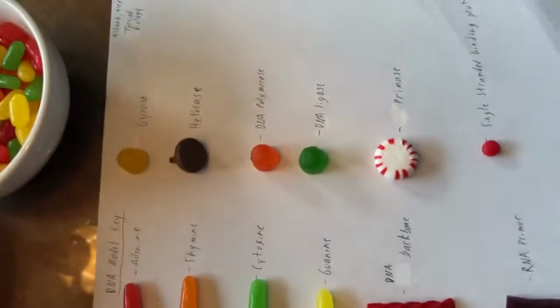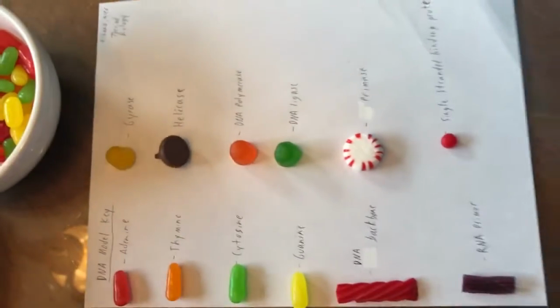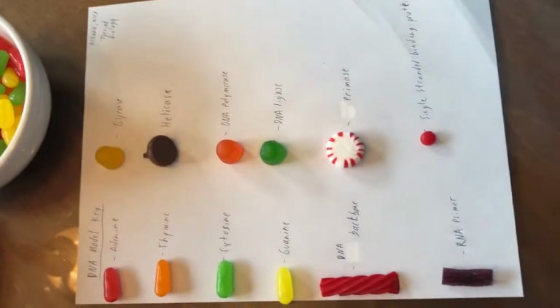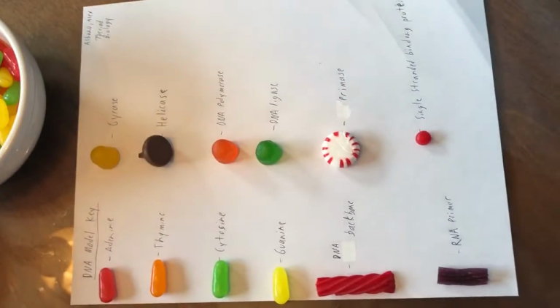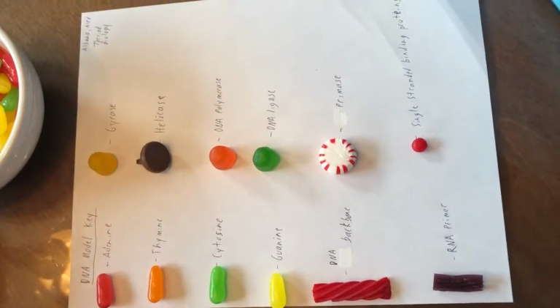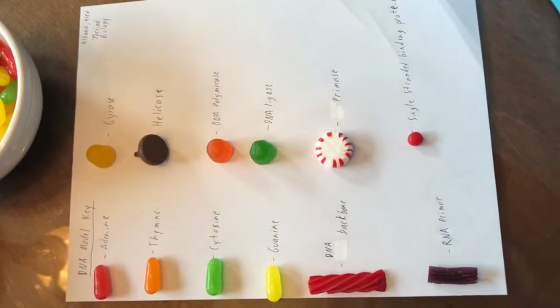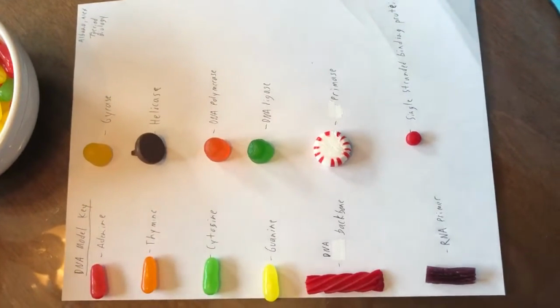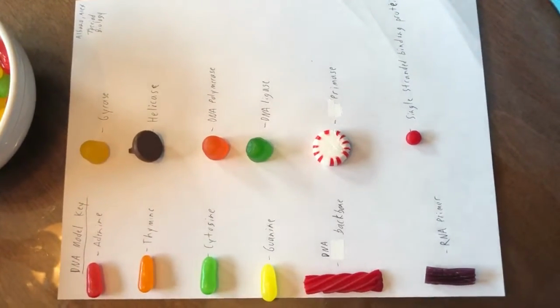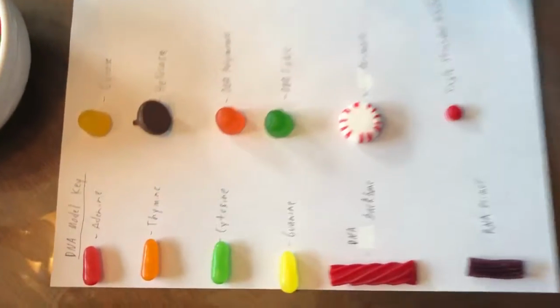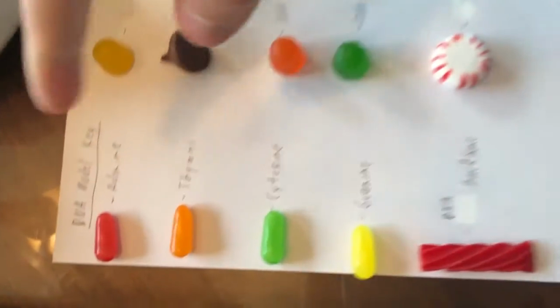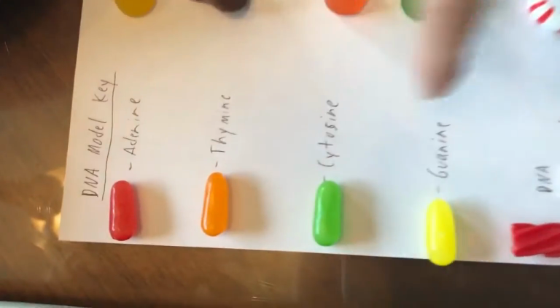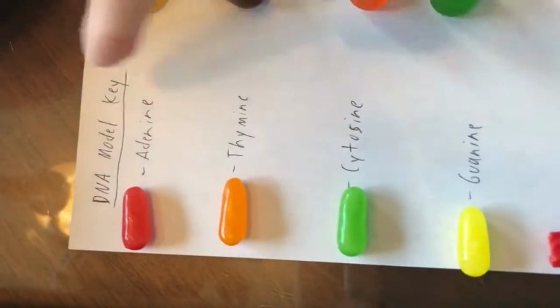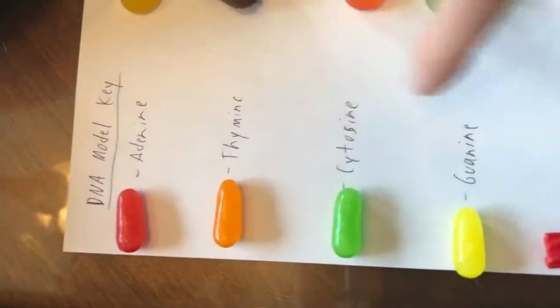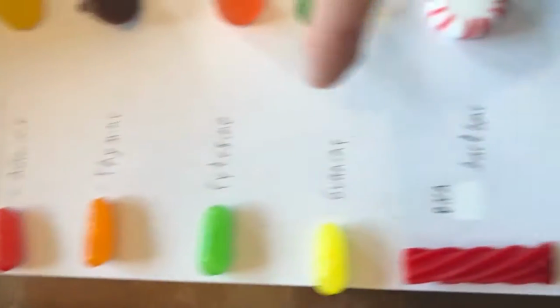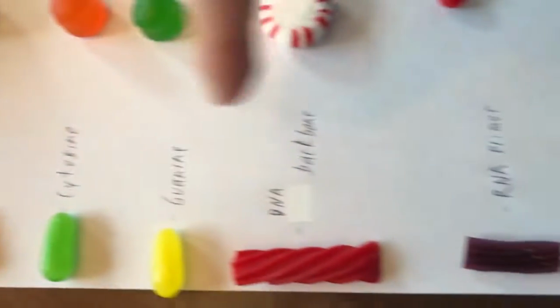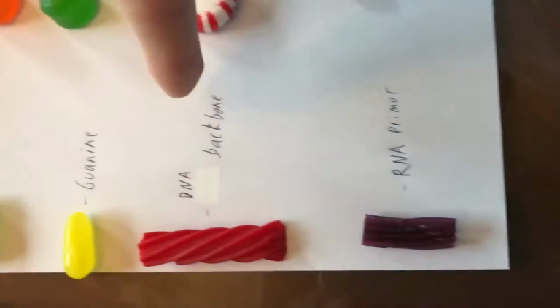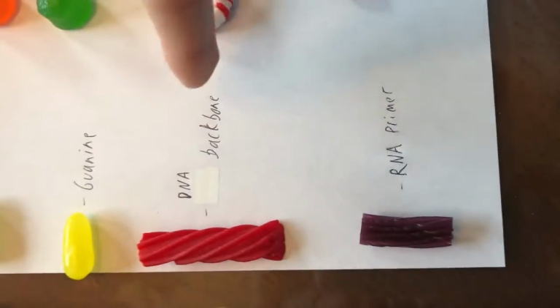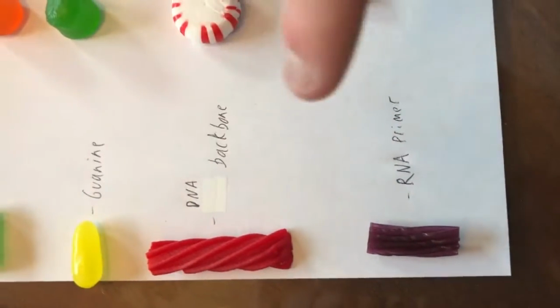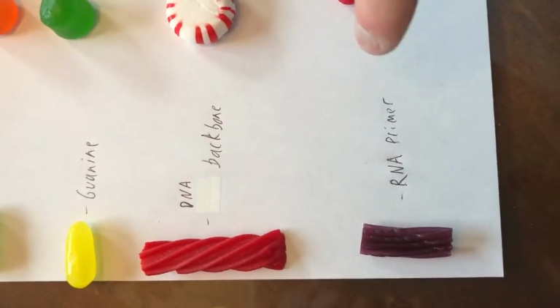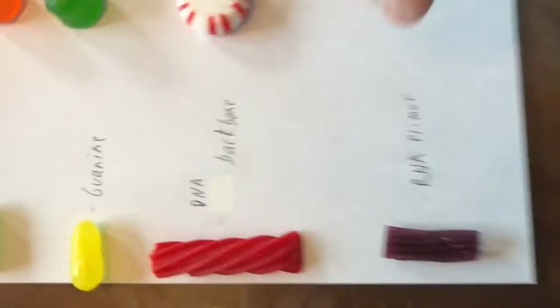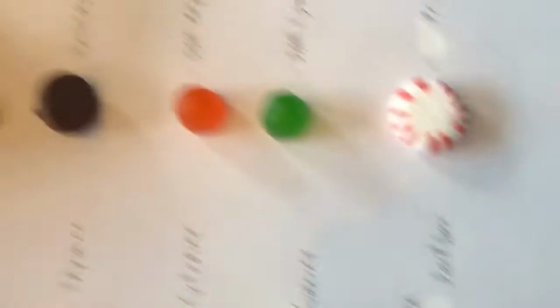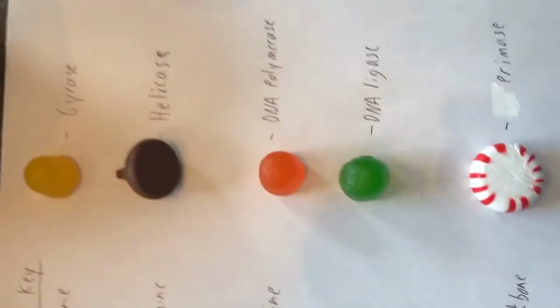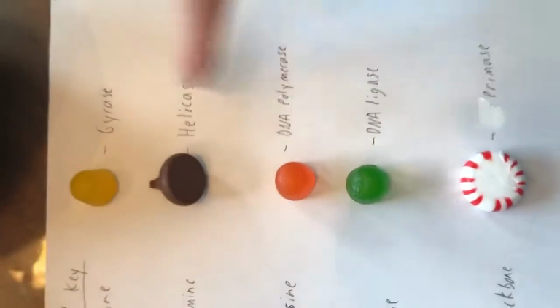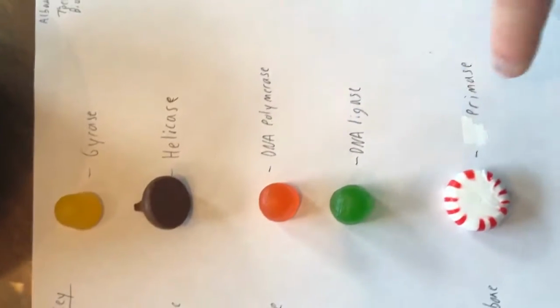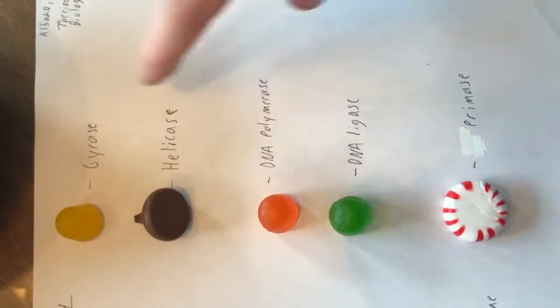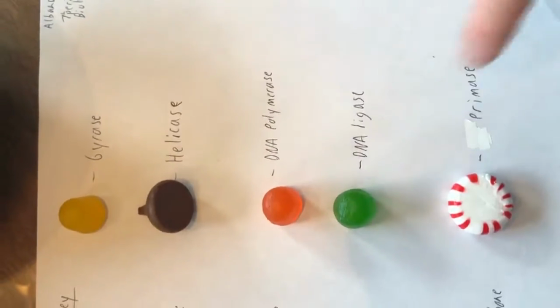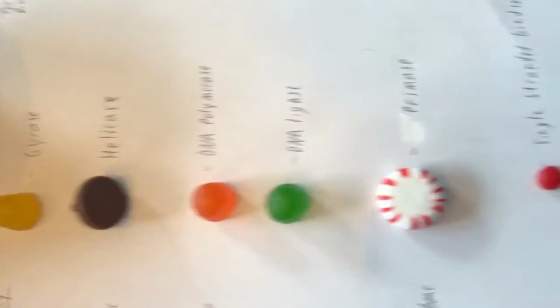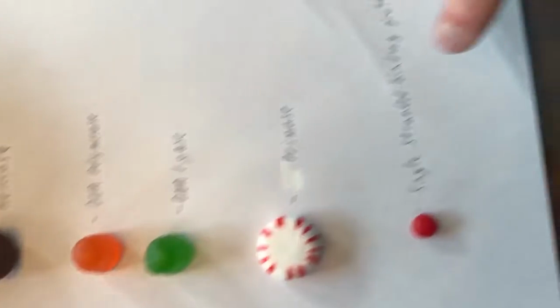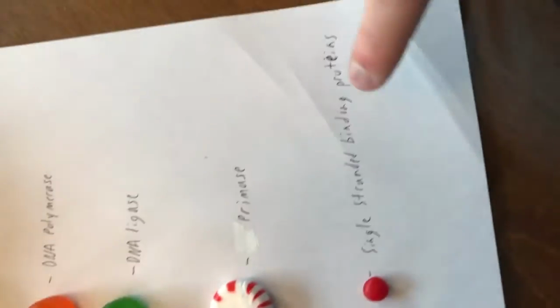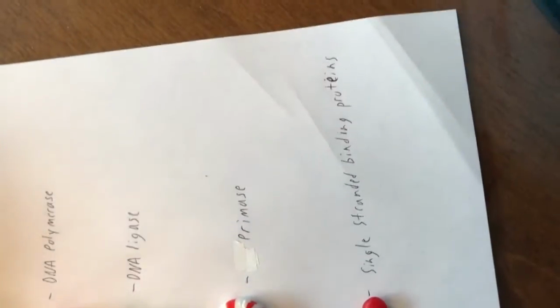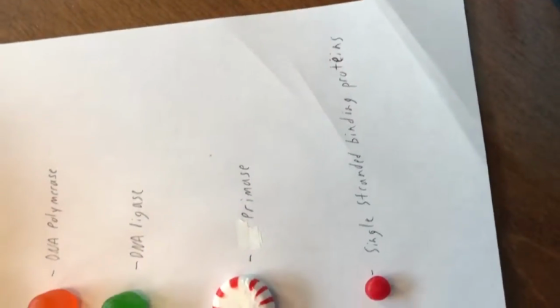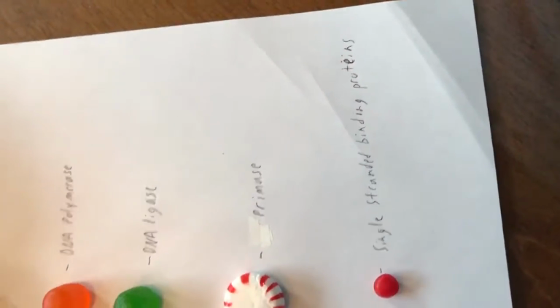So here we have the DNA model key. We have all the nitrogenous bases, the DNA backbone, the RNA primer, all enzymes, and the single-stranded binding proteins.